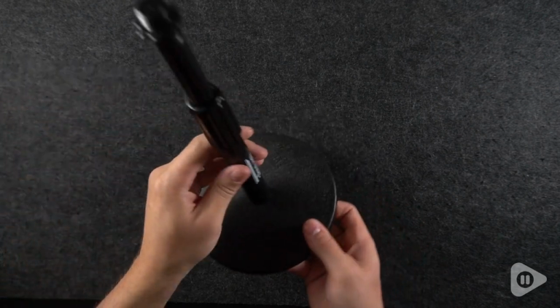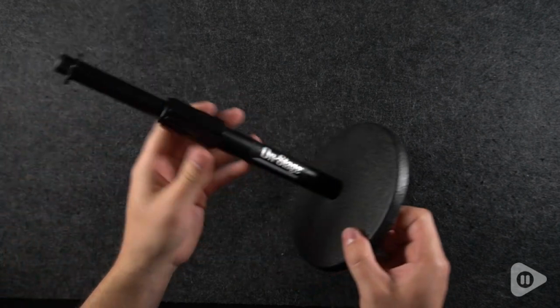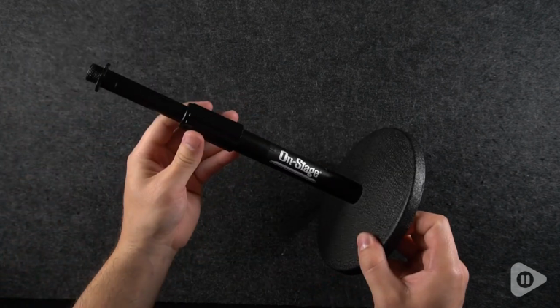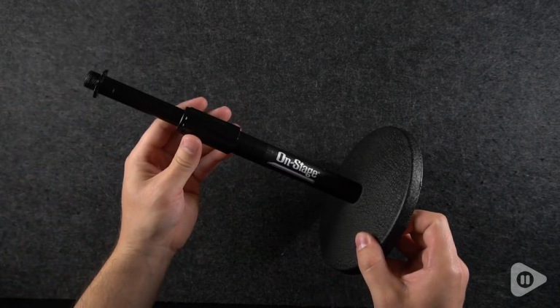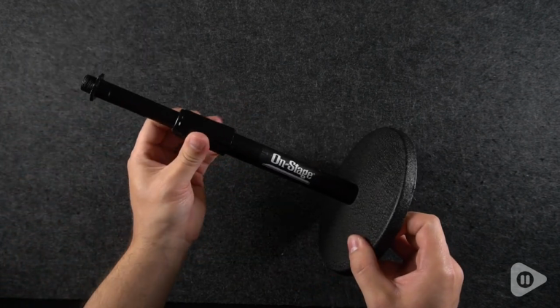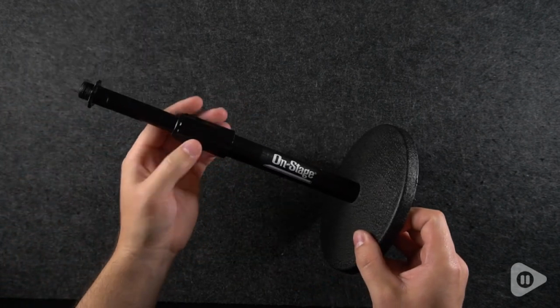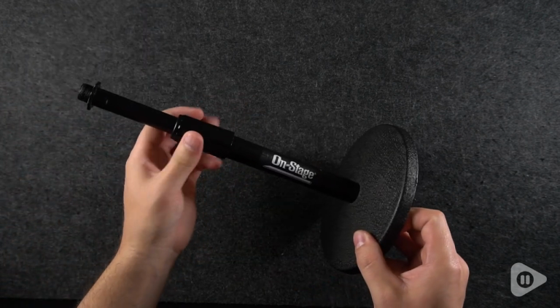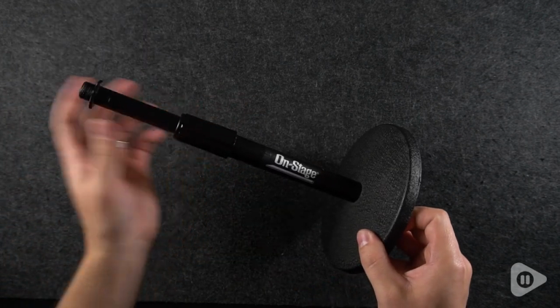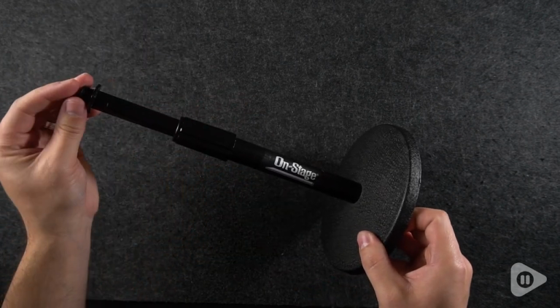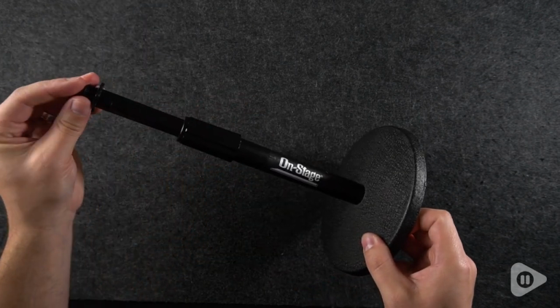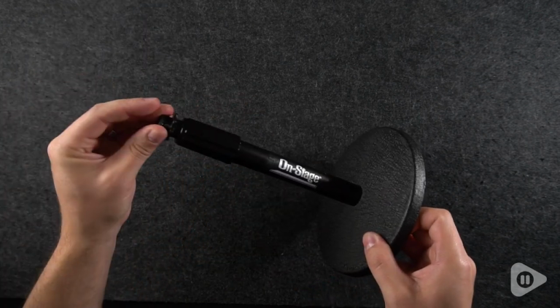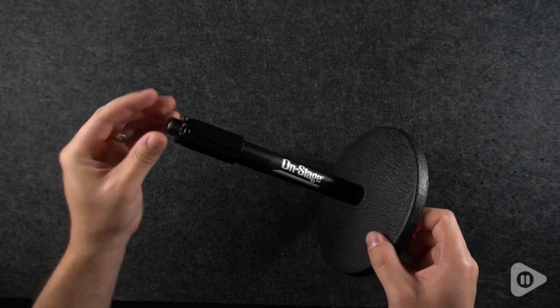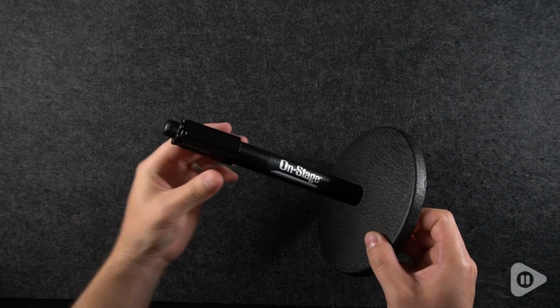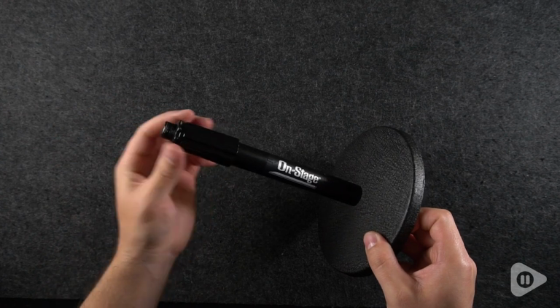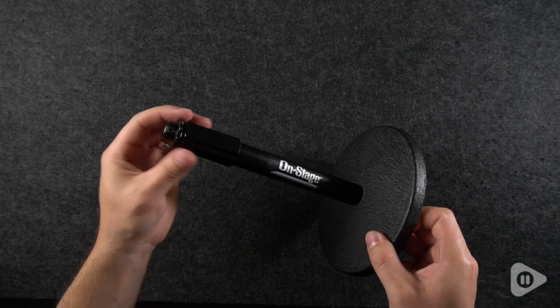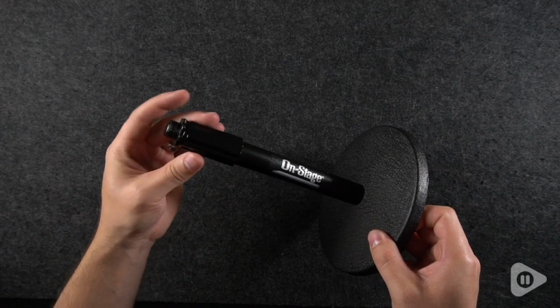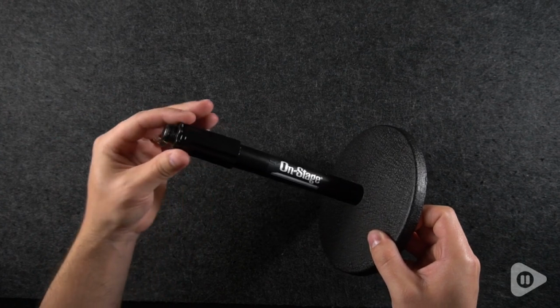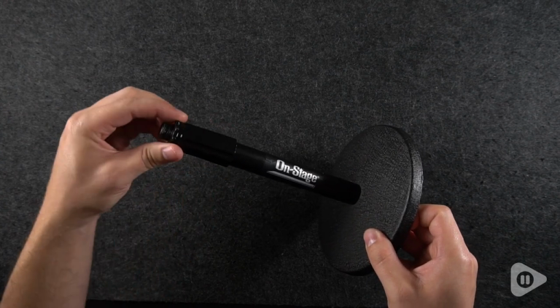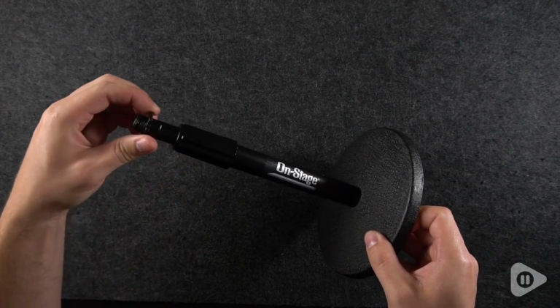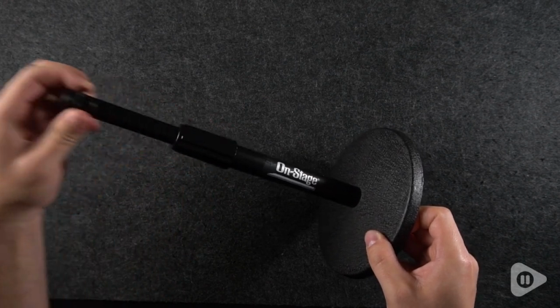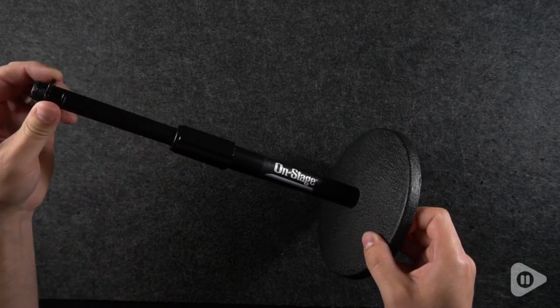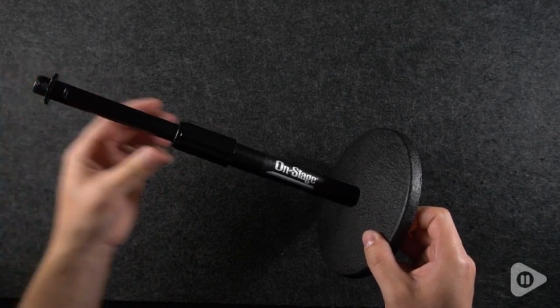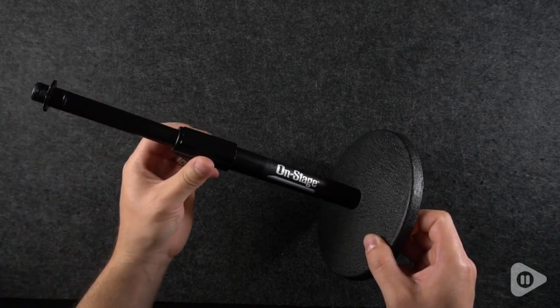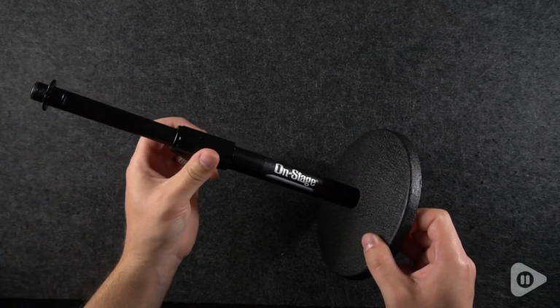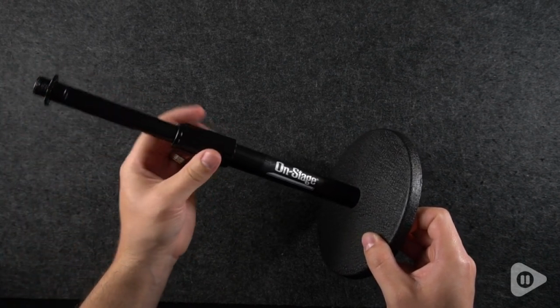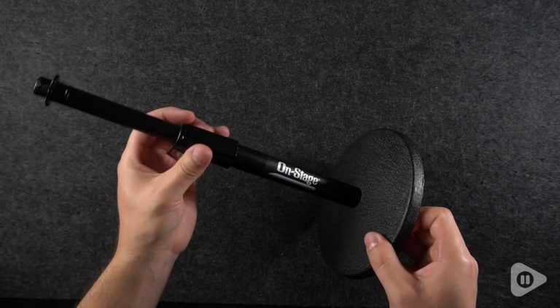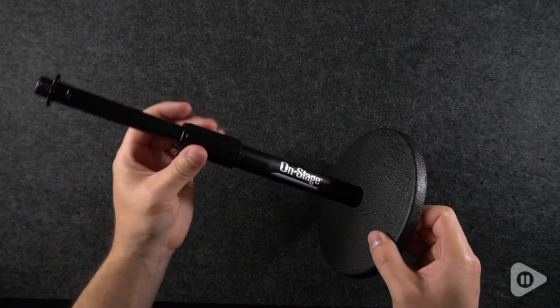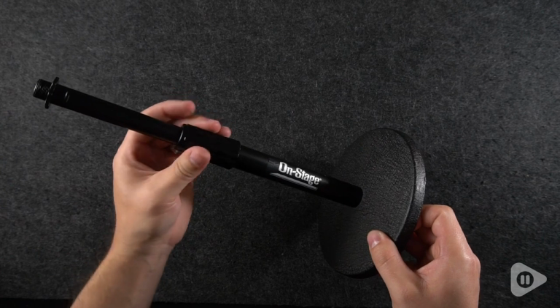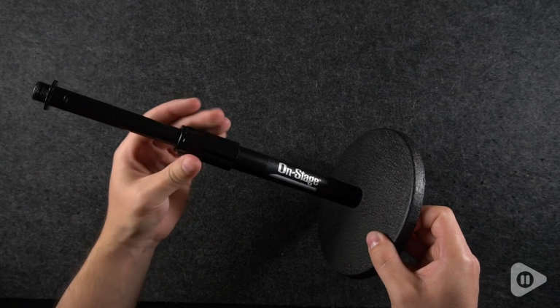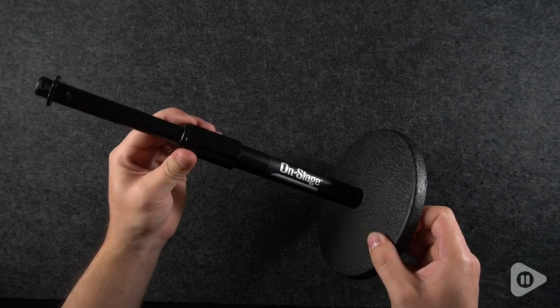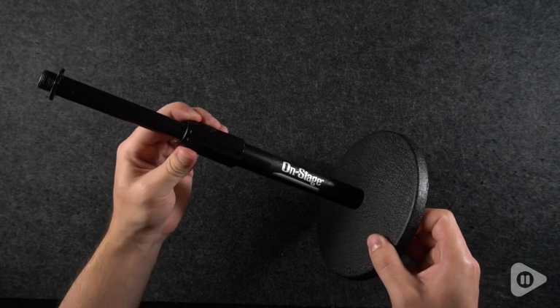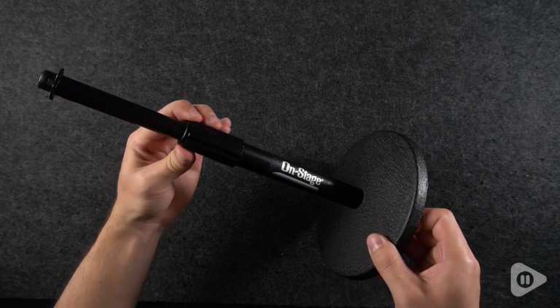One of my favorite things about this mic stand is its build quality. This thing is solid. When you put your mic on there, you can be confident that it is not going anywhere you don't want it to go.